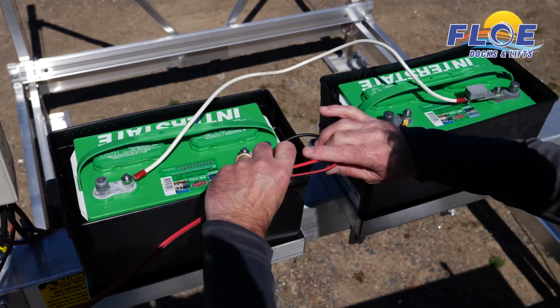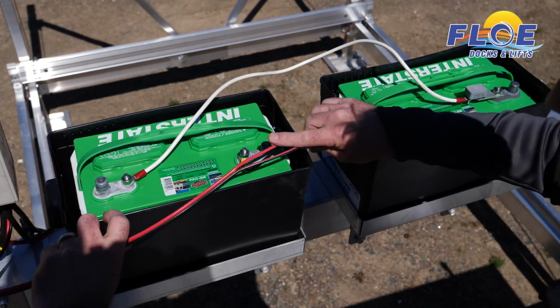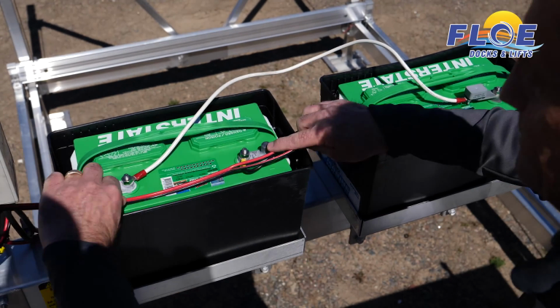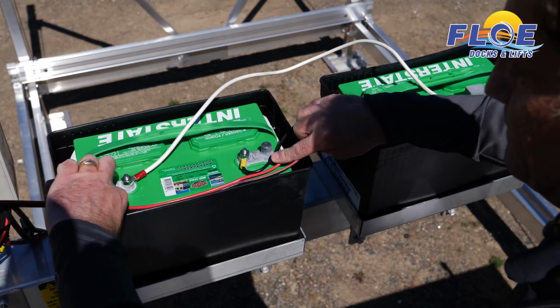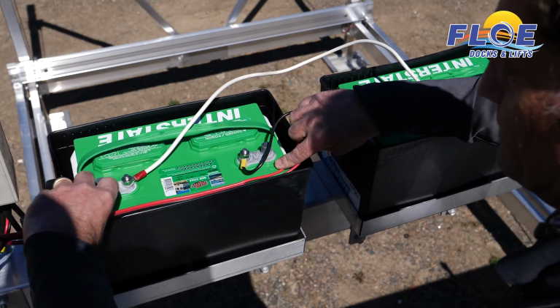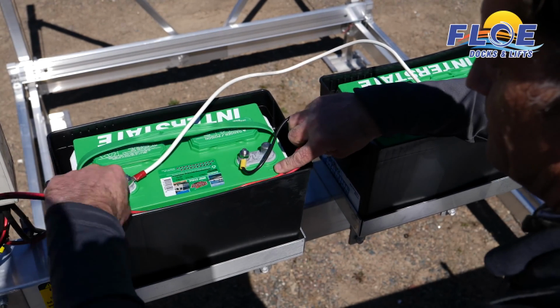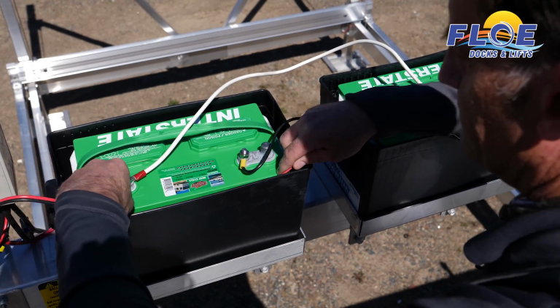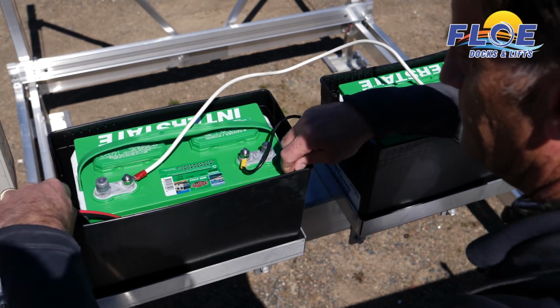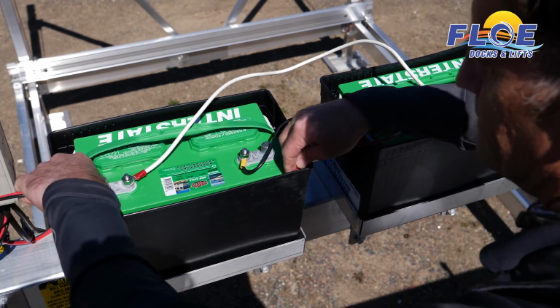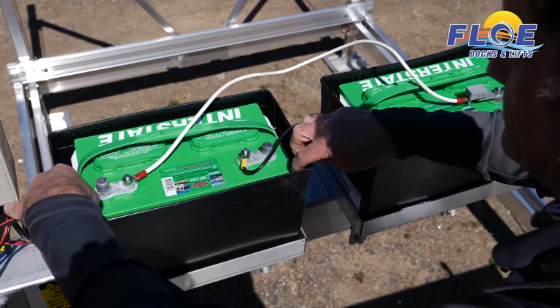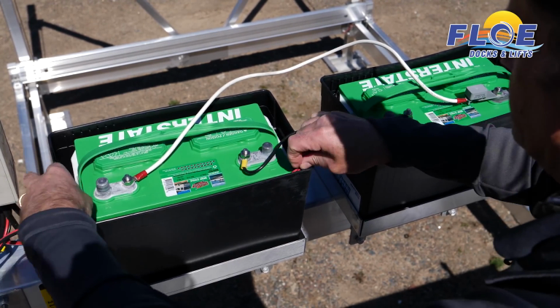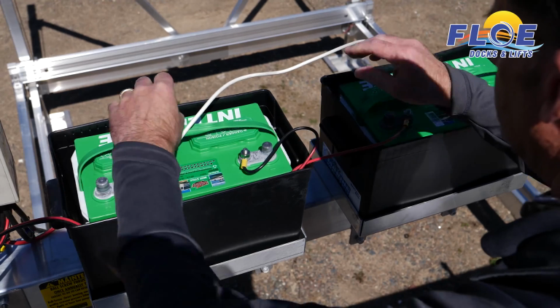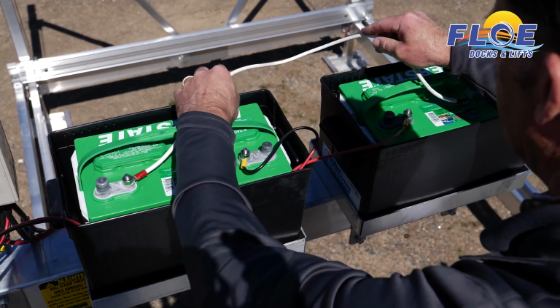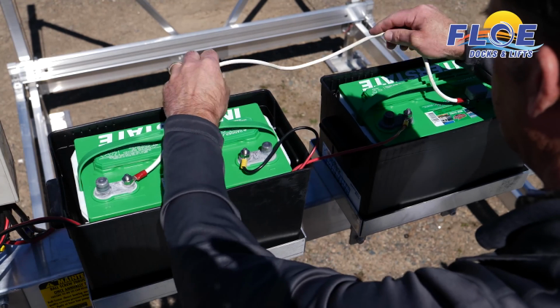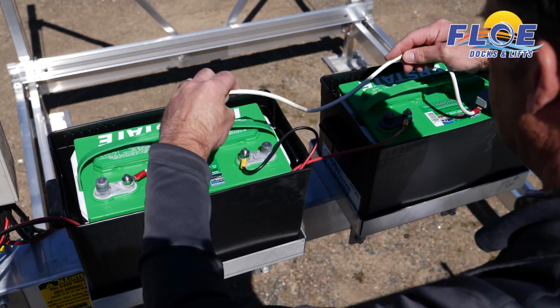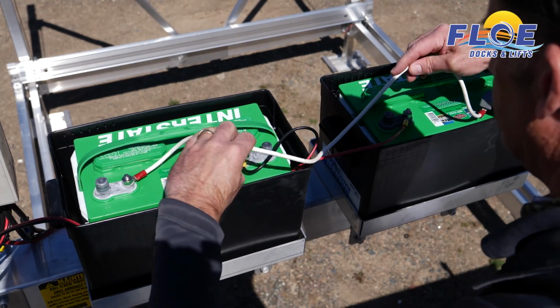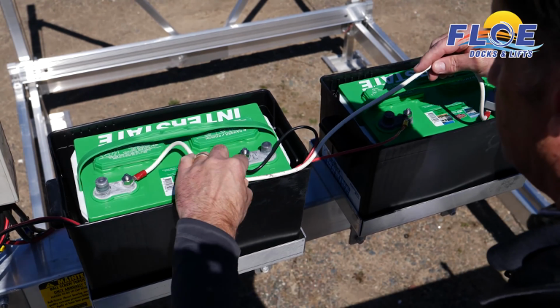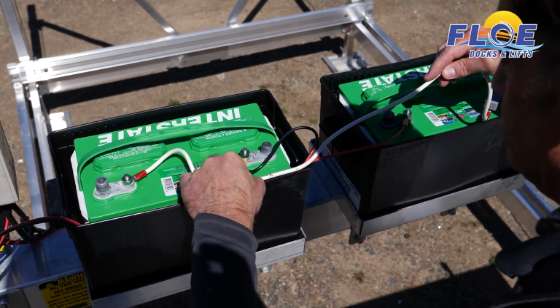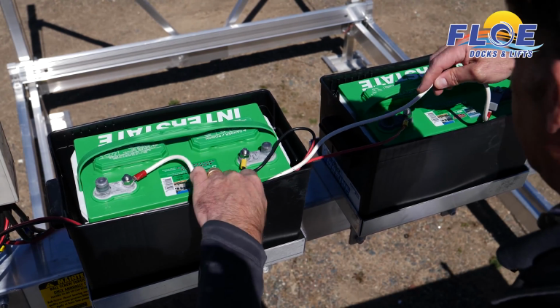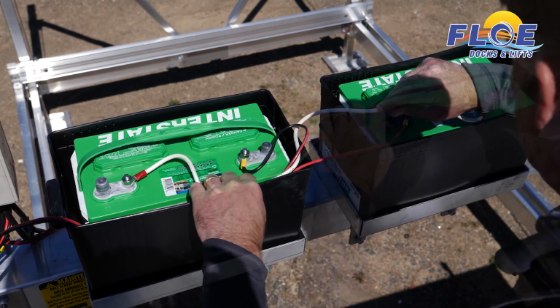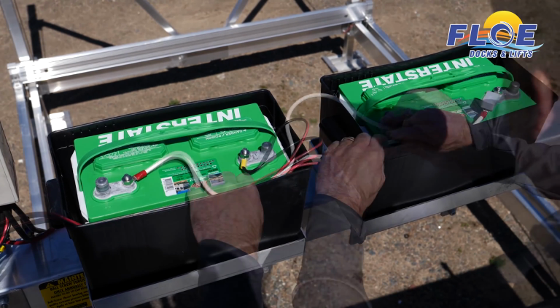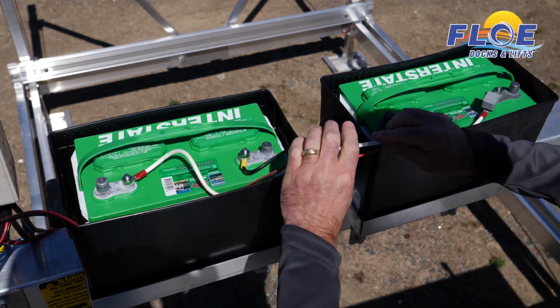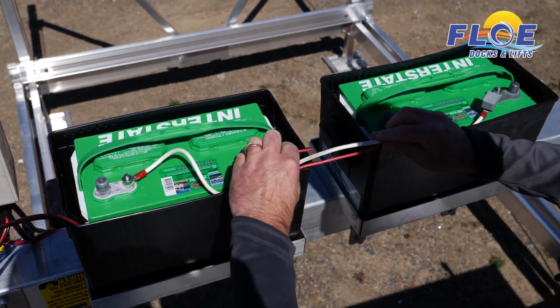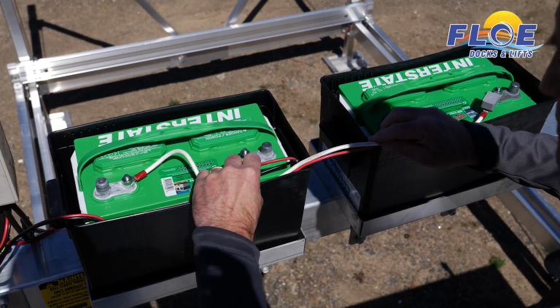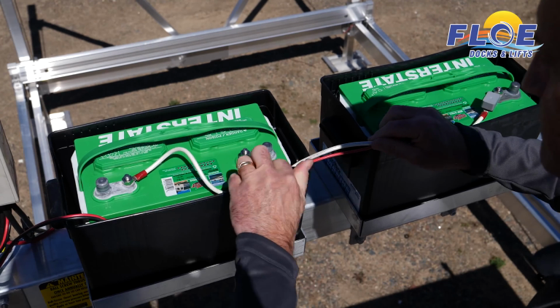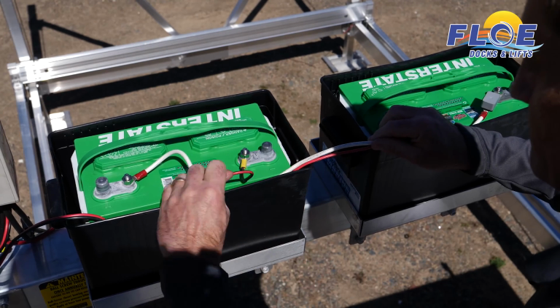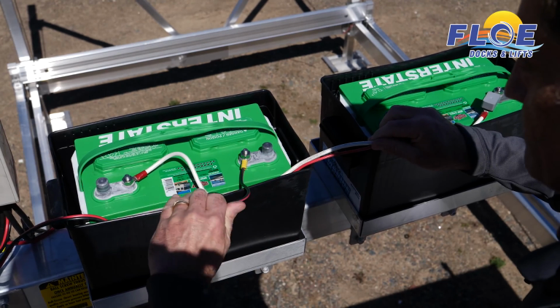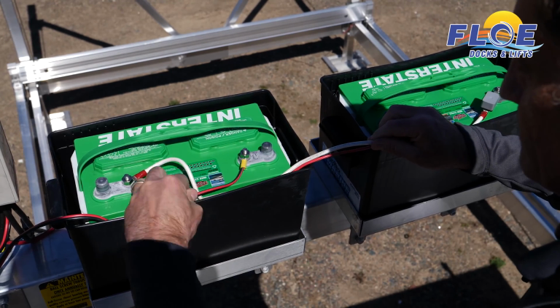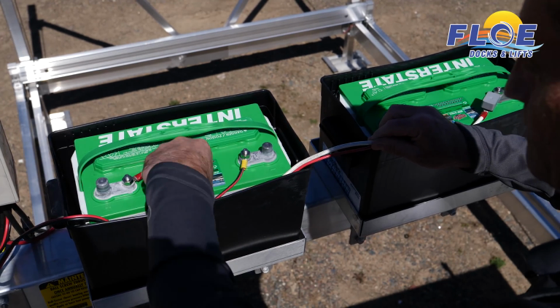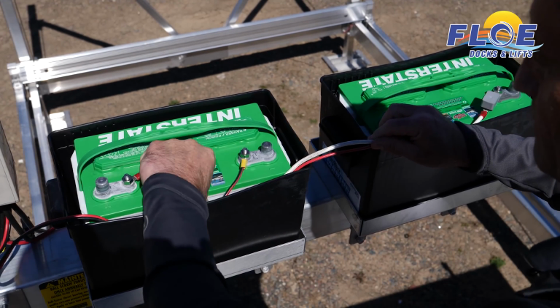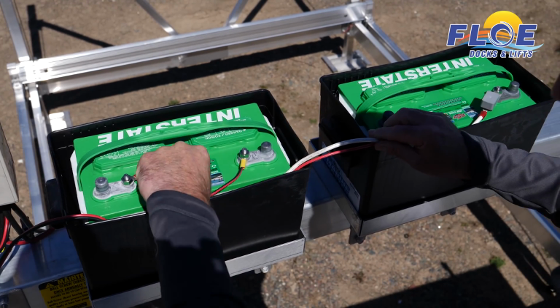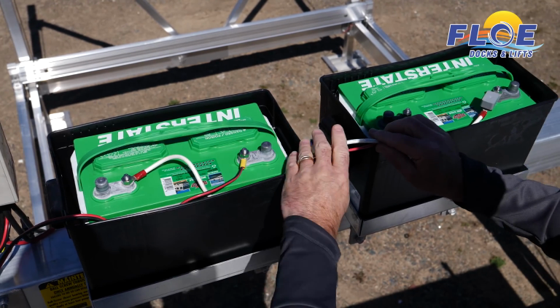Remember to keep the cables from the connection panel inside the battery boxes by running them through the first box and then into the second. The white battery interconnect wire should also be neatly contained within the battery boxes.